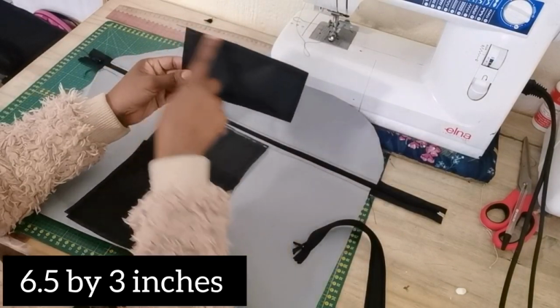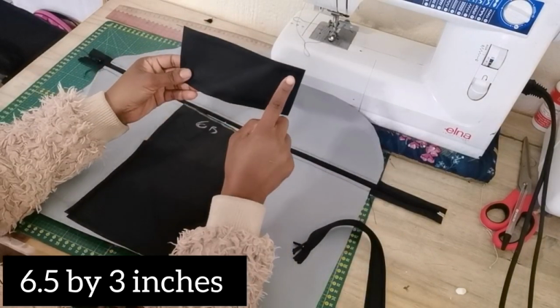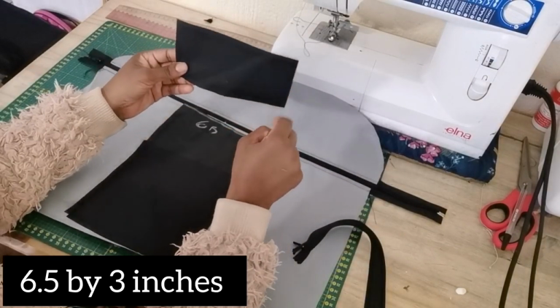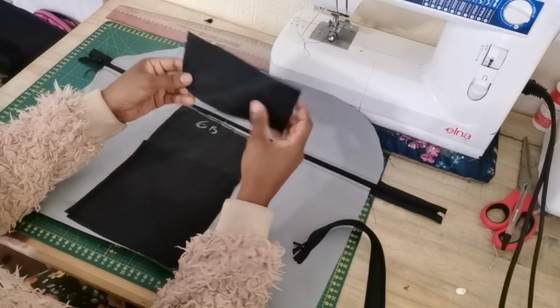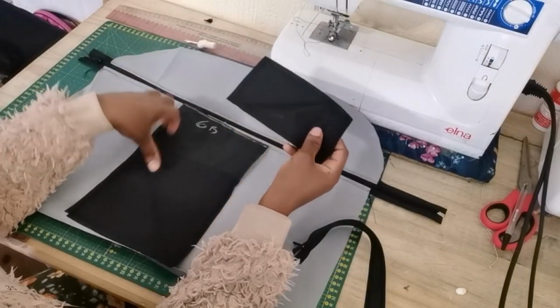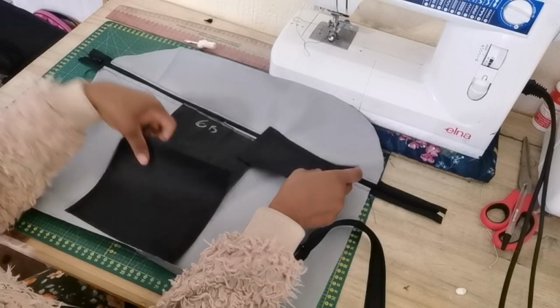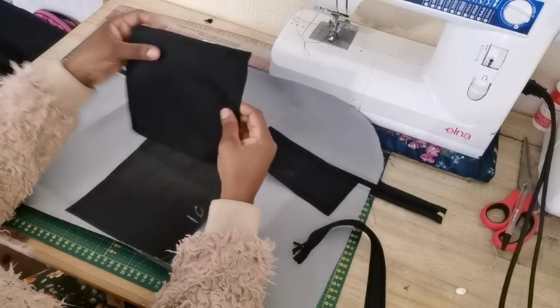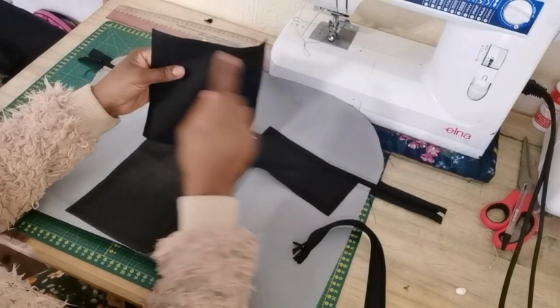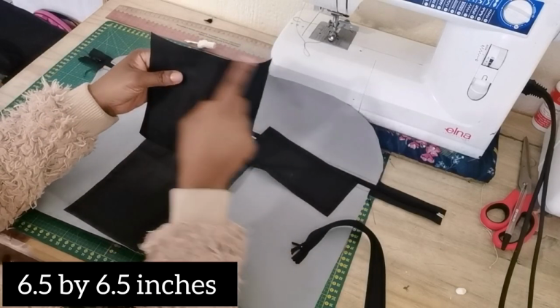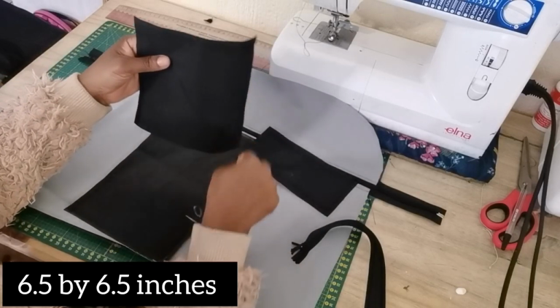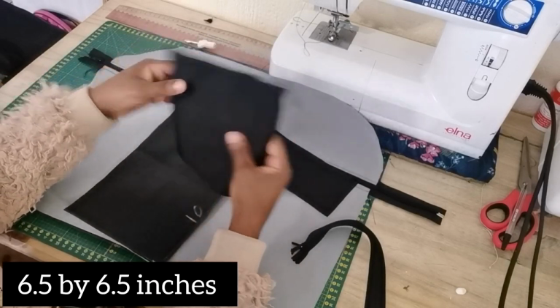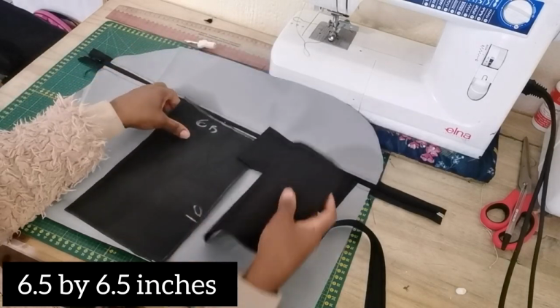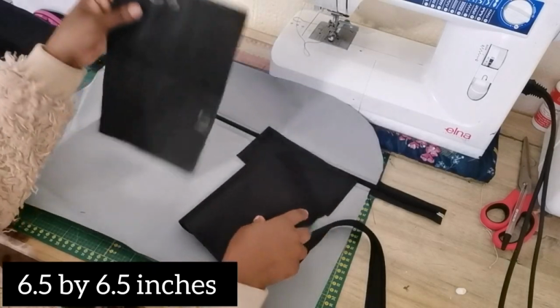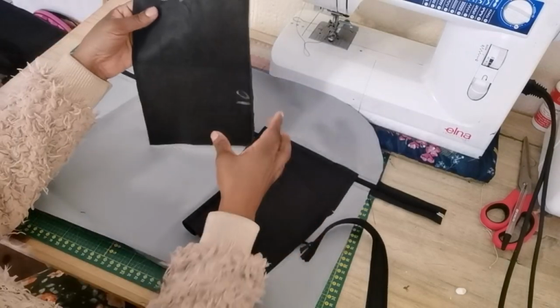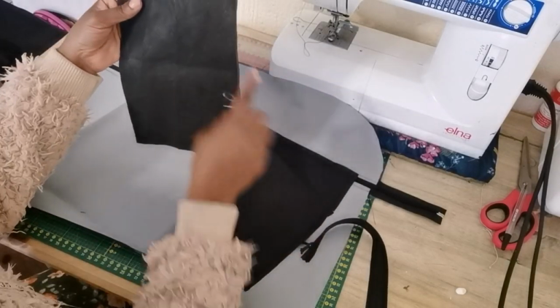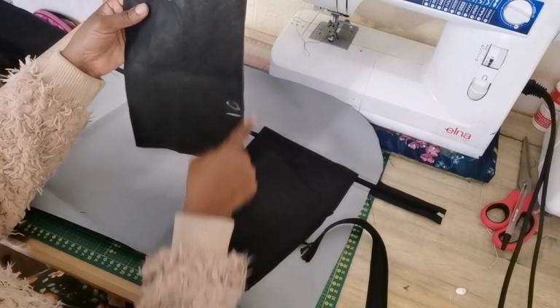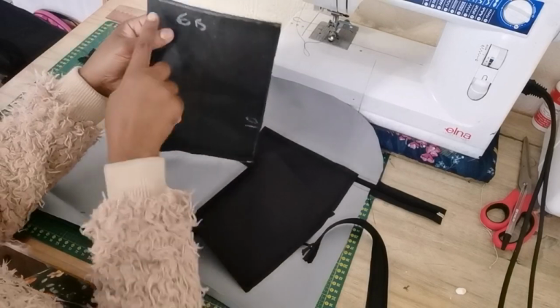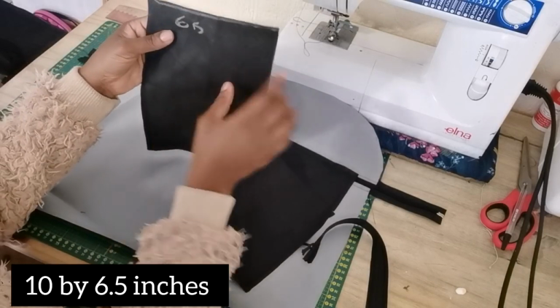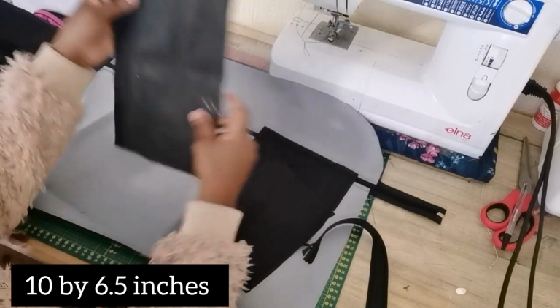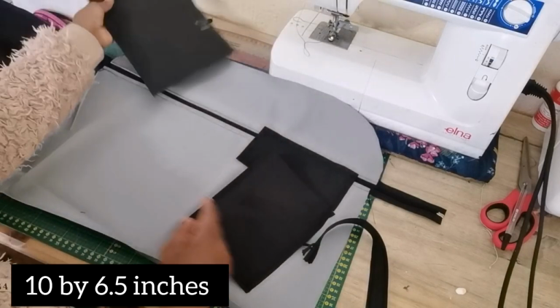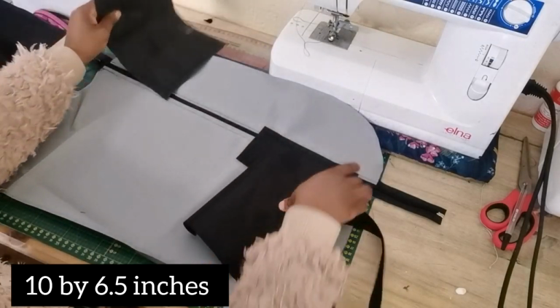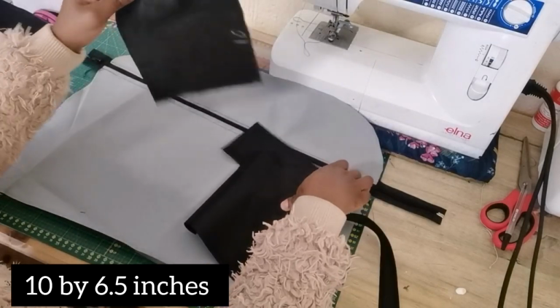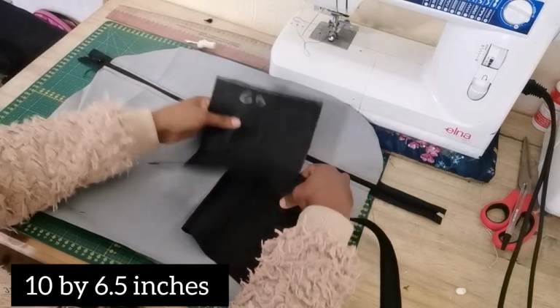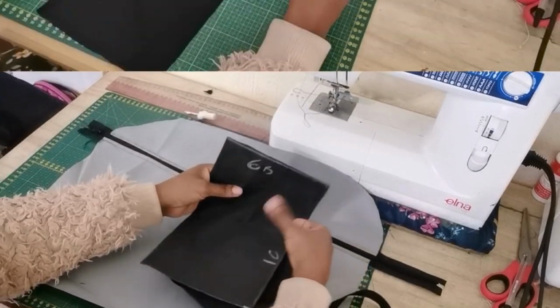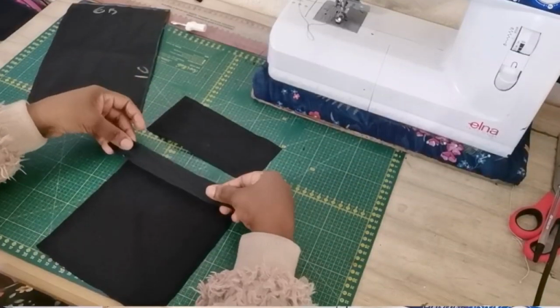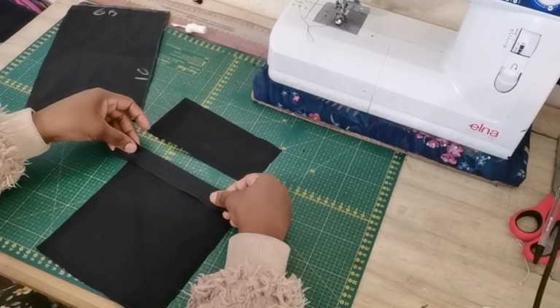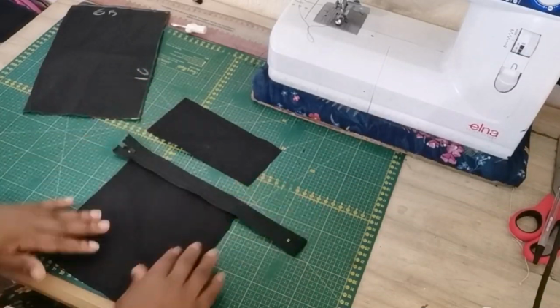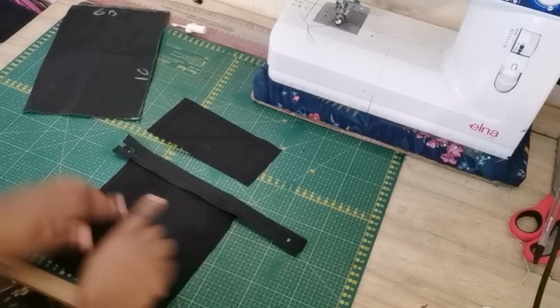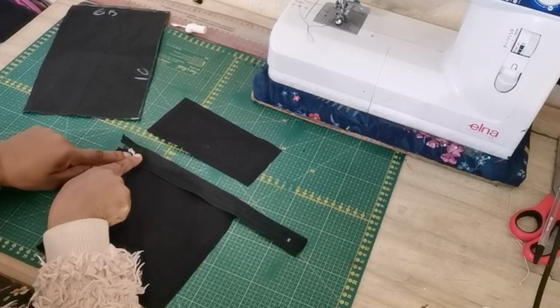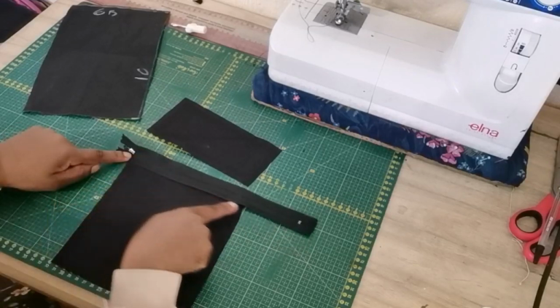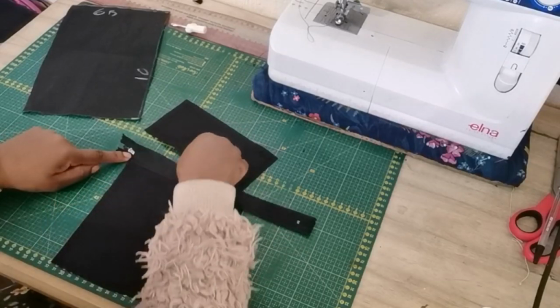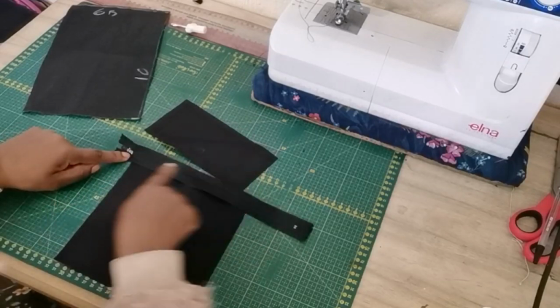For the center pocket, the first piece is 6.5 by 3 inches and the other piece is 6.5 by 6.5 inches. The lining is 10 inches by 6.5 inches. We're going to start with the main fabric by attaching the zip first and sewing a straight stitch.